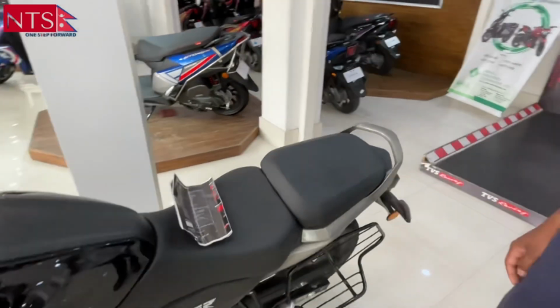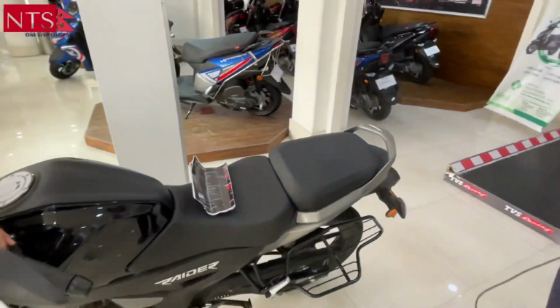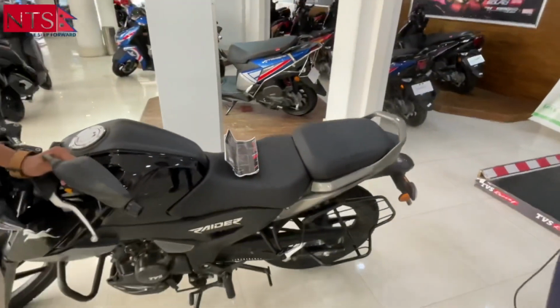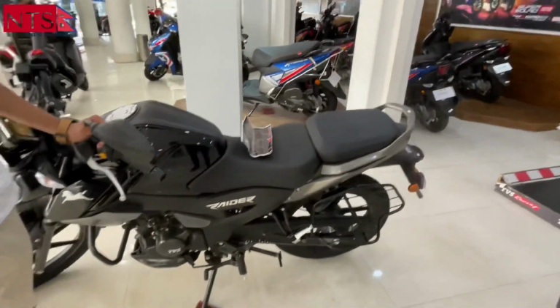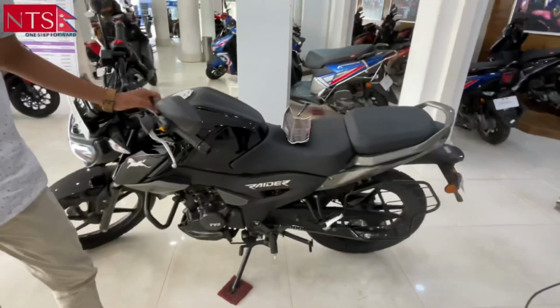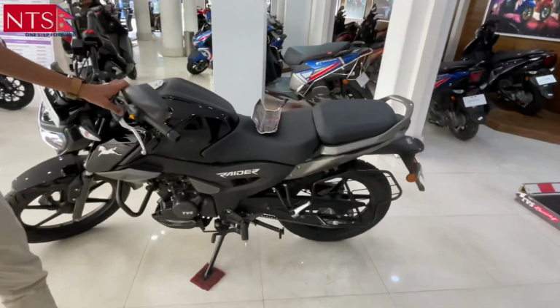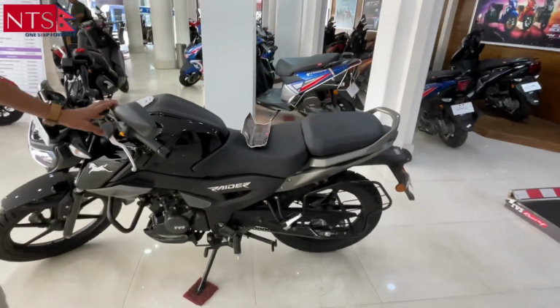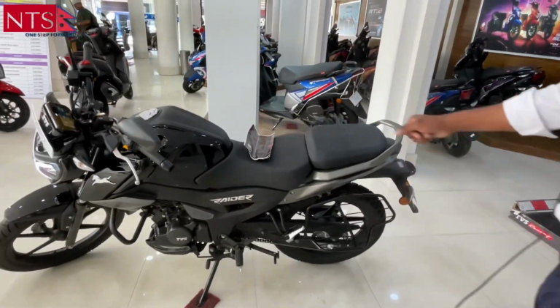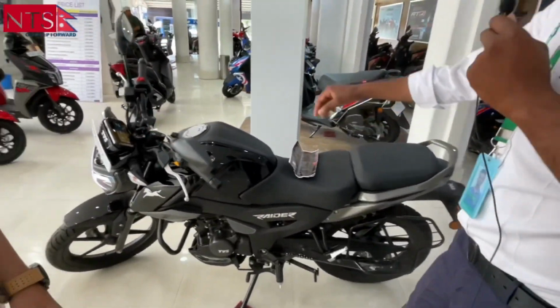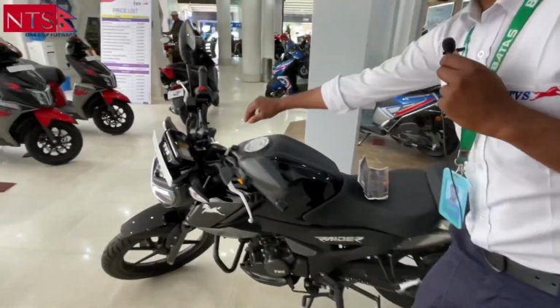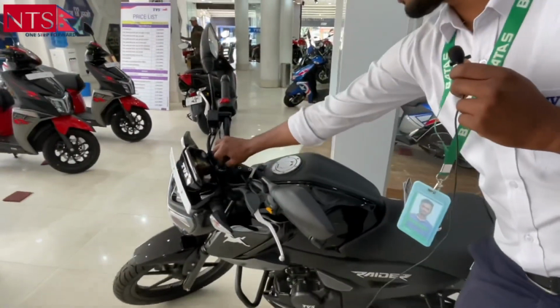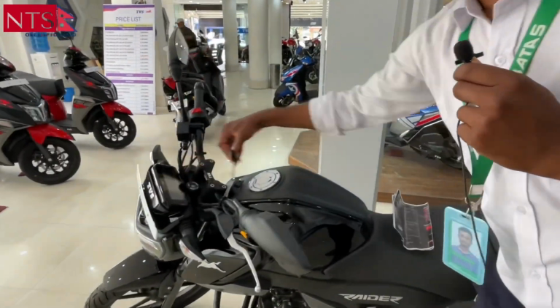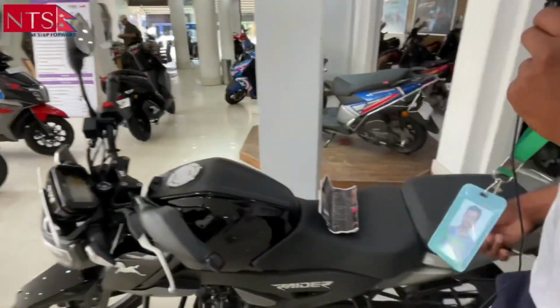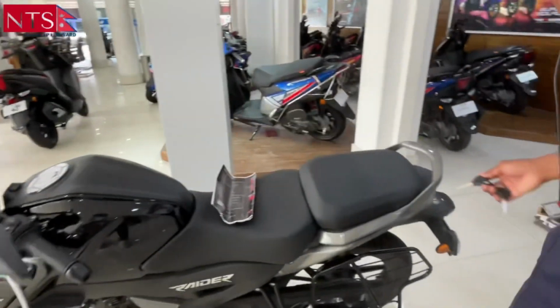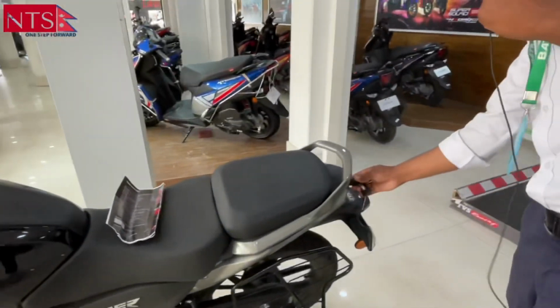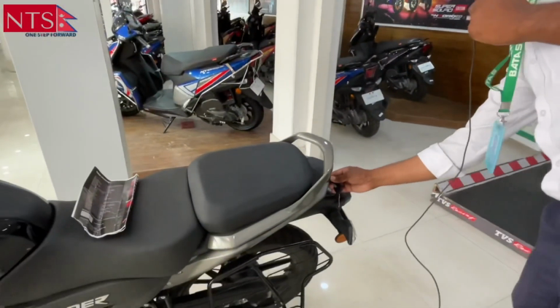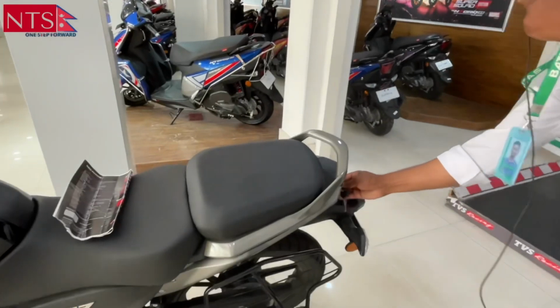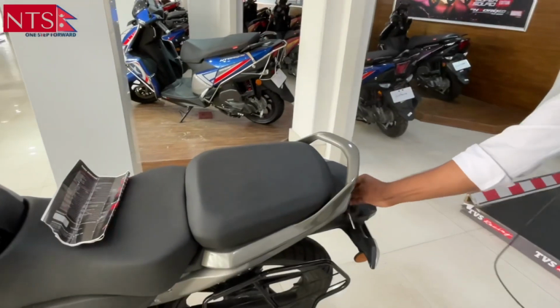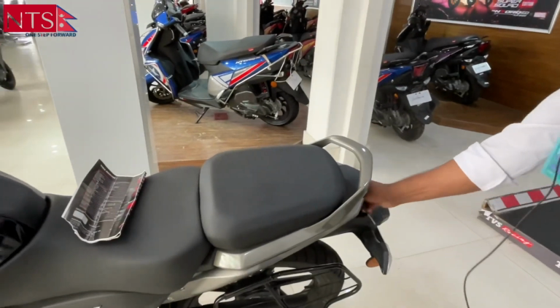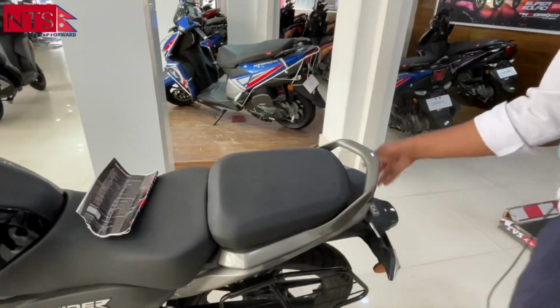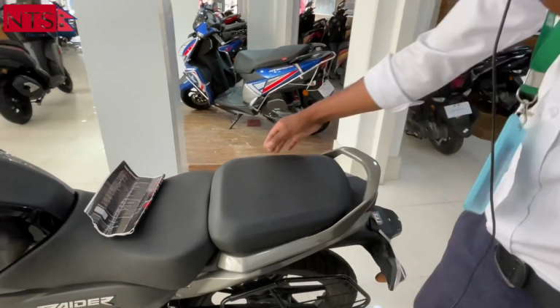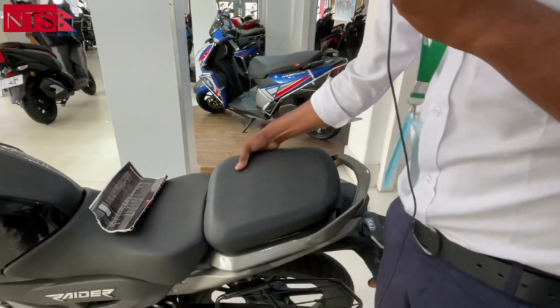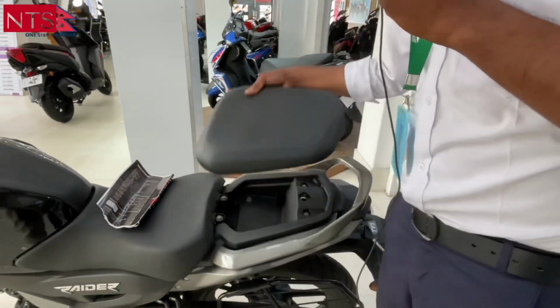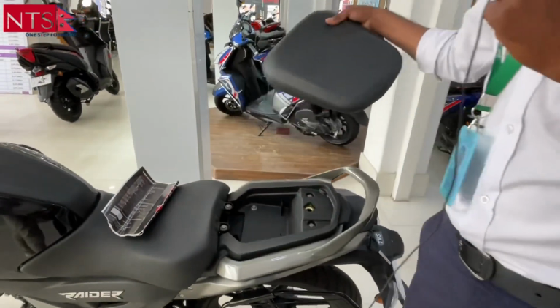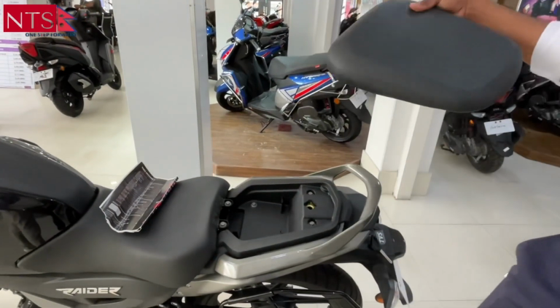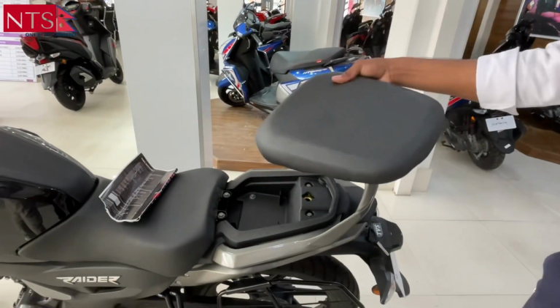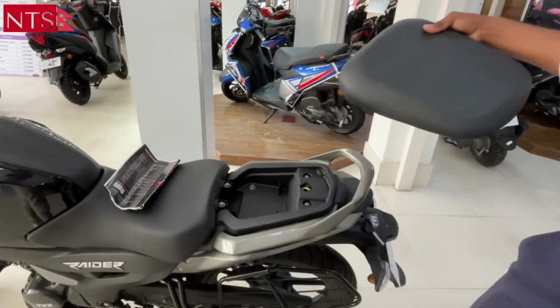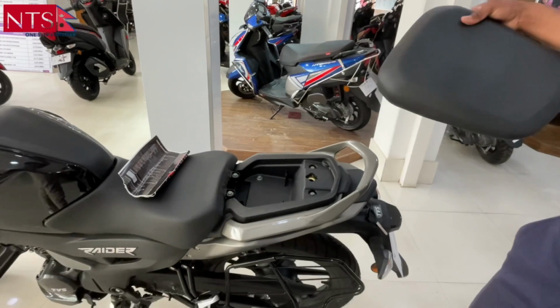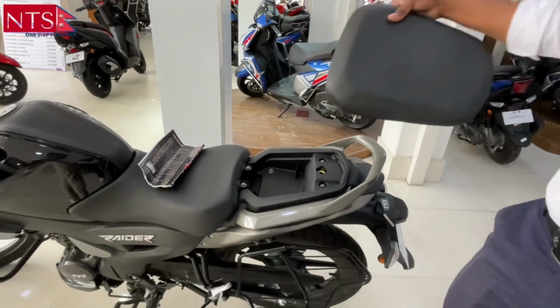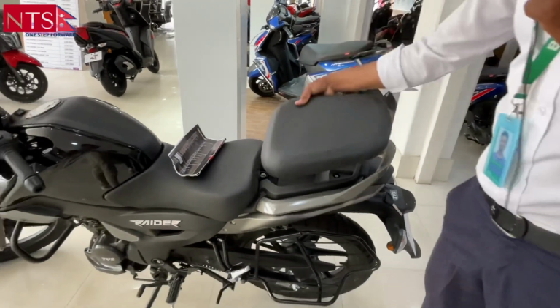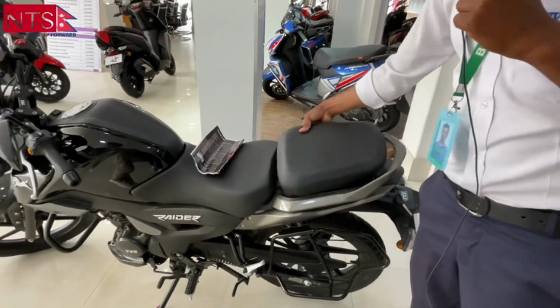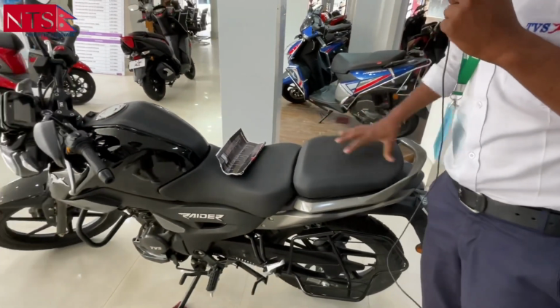It has a security seat. It's an extra feature — it has under-seat storage for mobile and license. It's available here in the emergency room compartment.